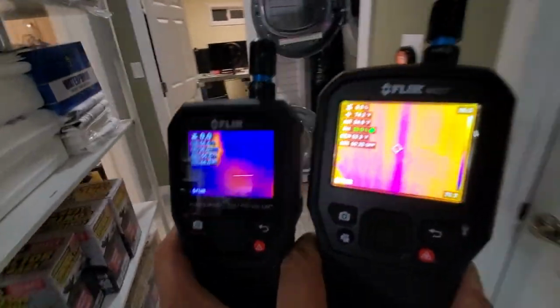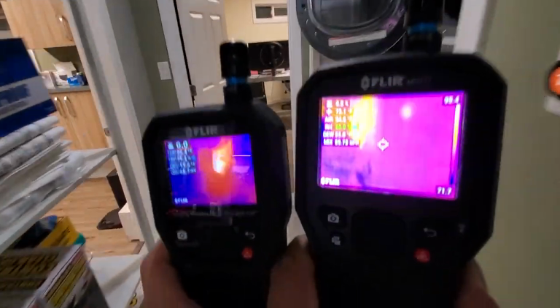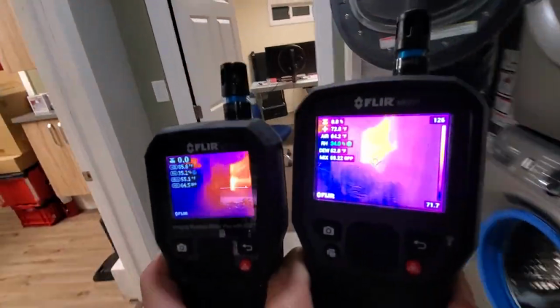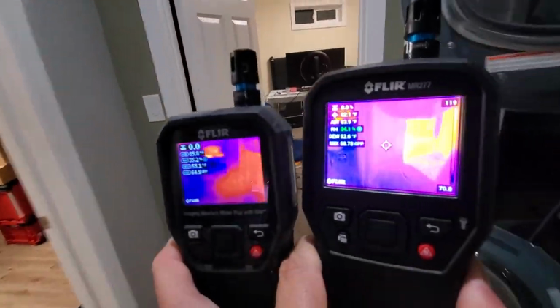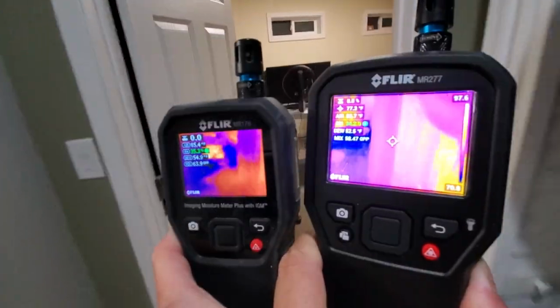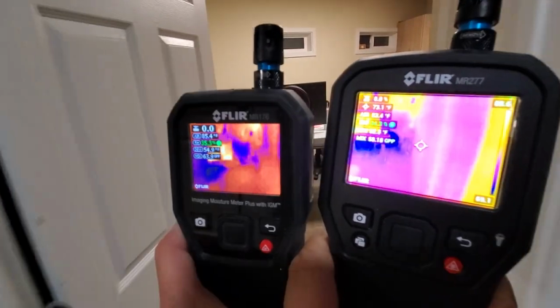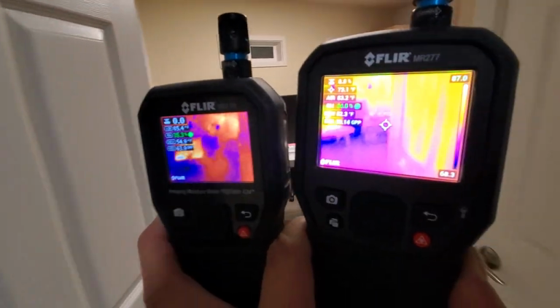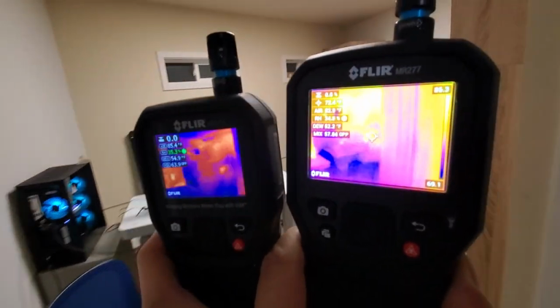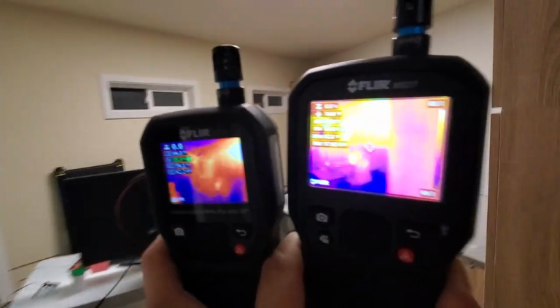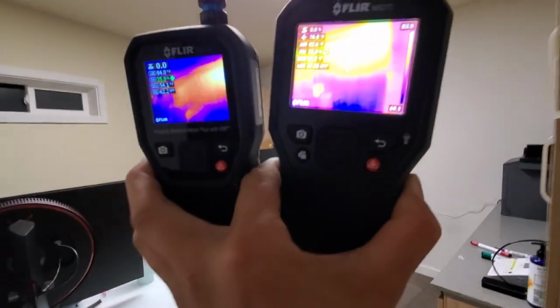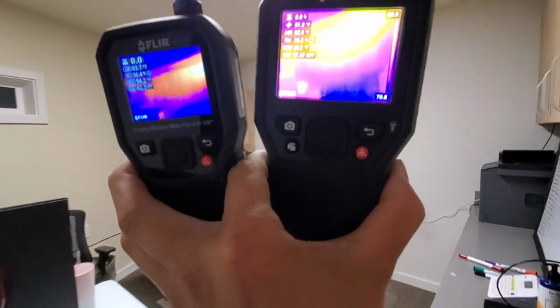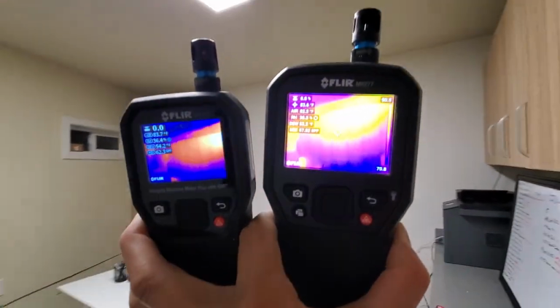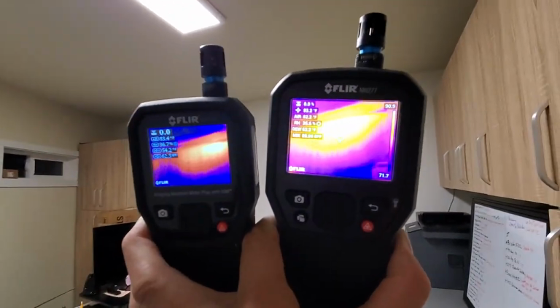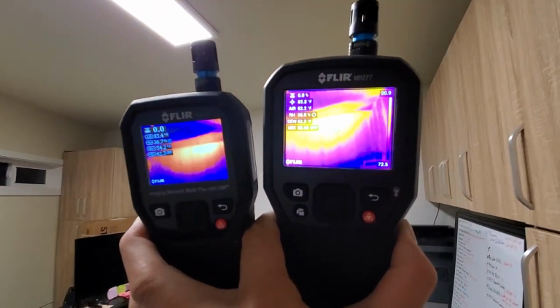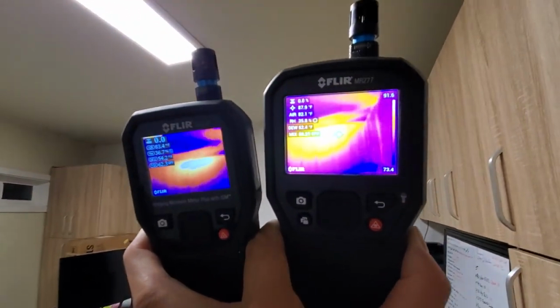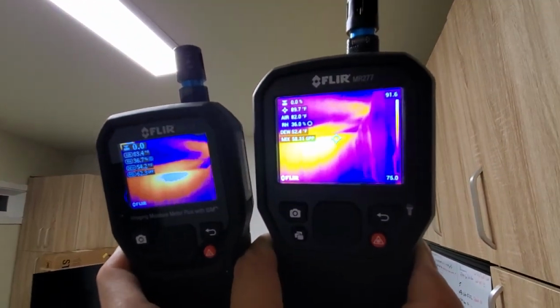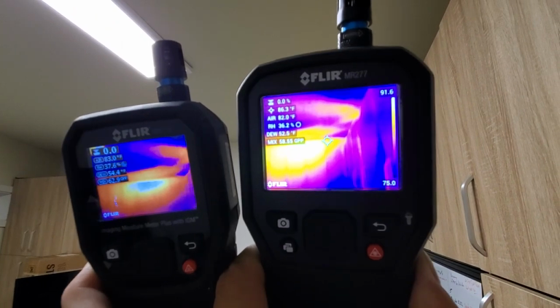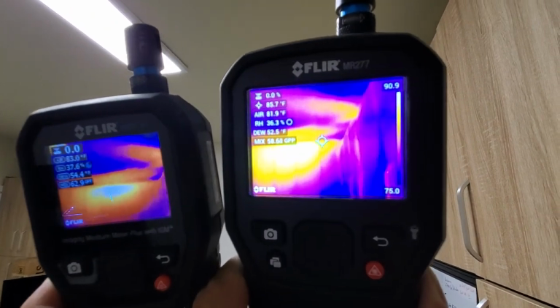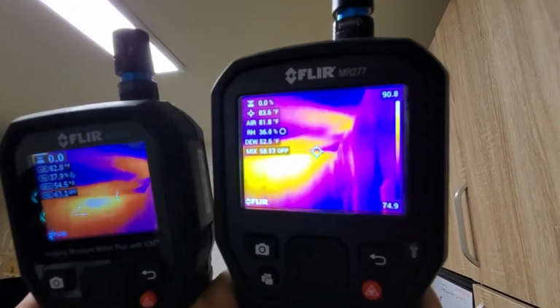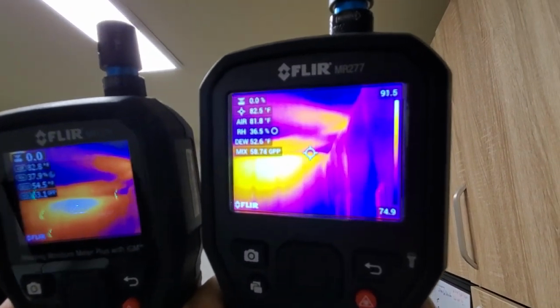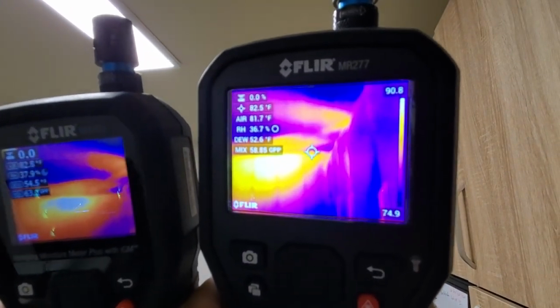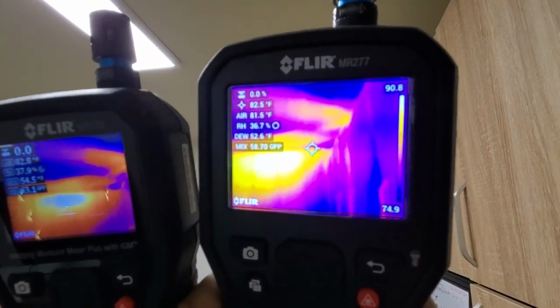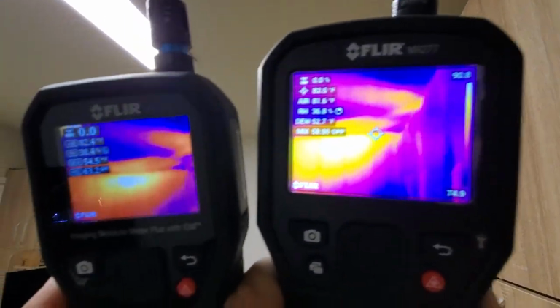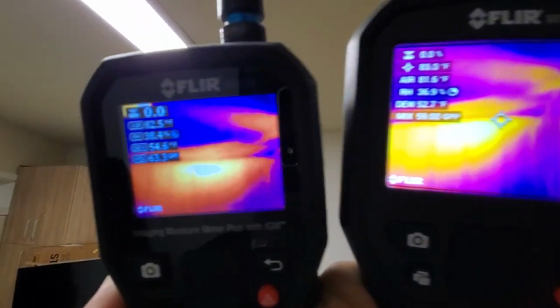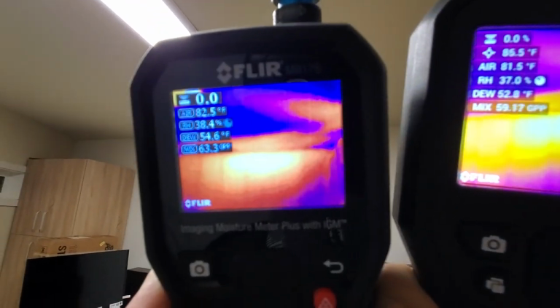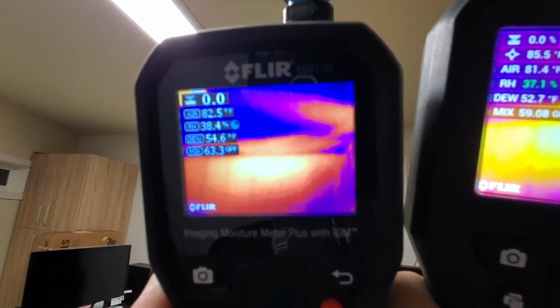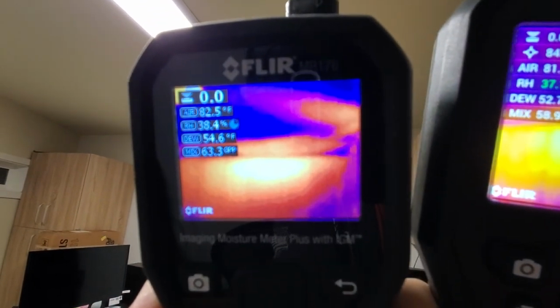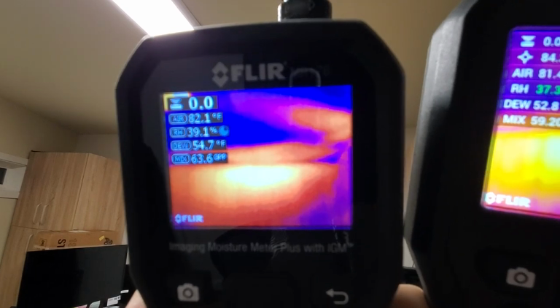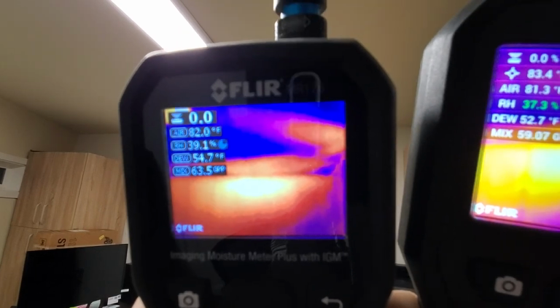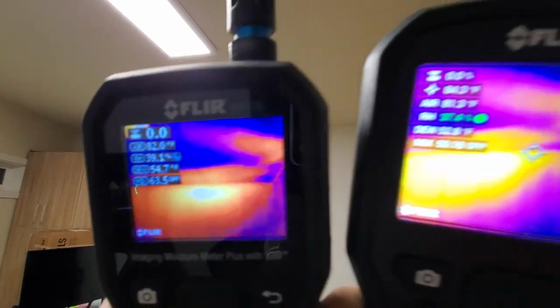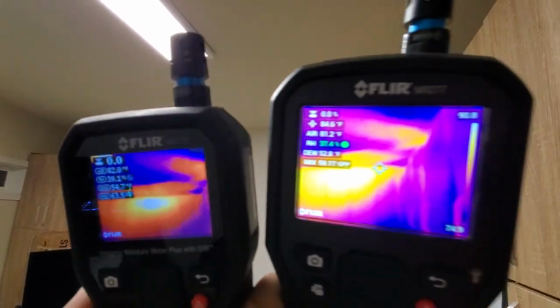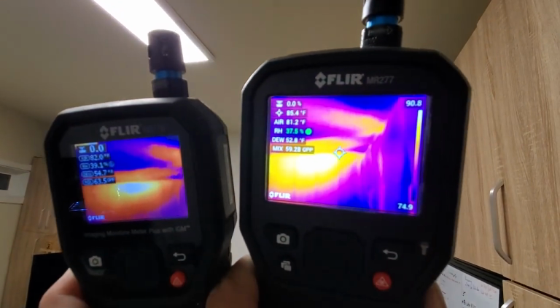I'm going to walk around over here, go into a different room so that you guys can see the difference between the two.